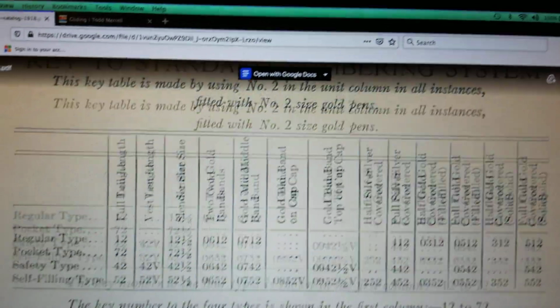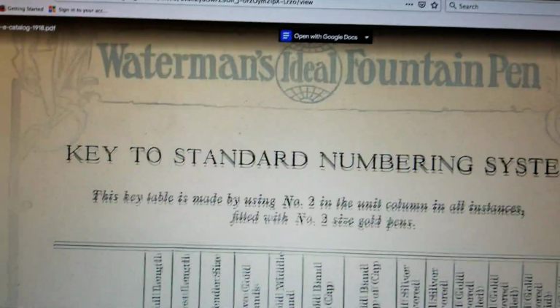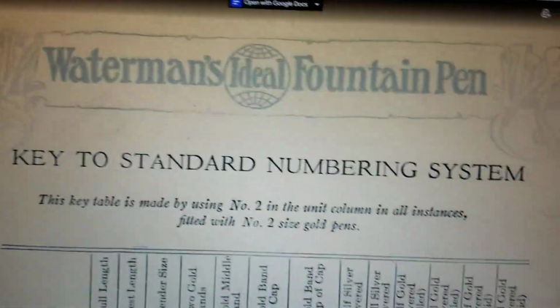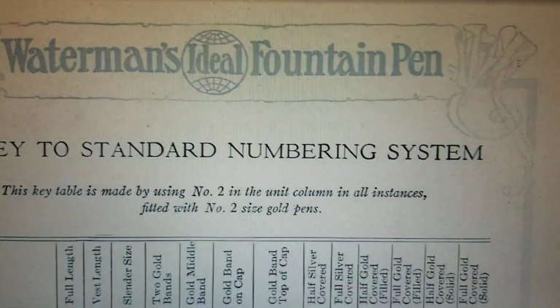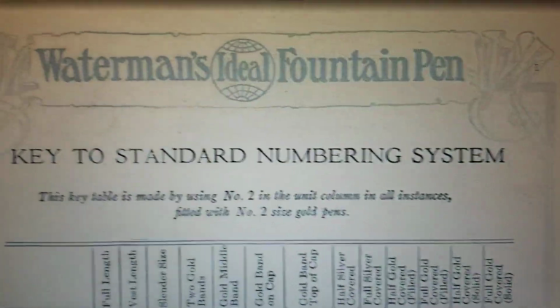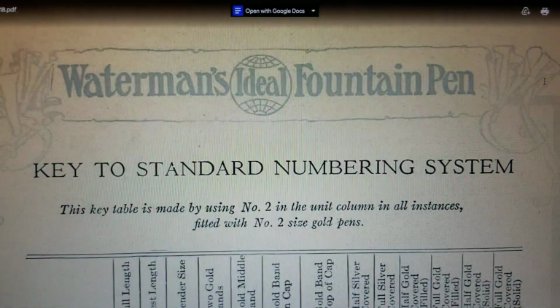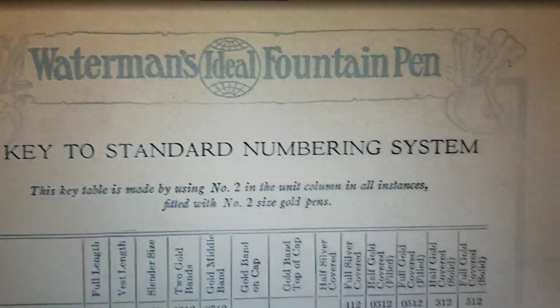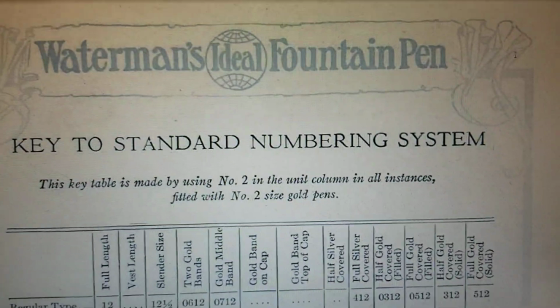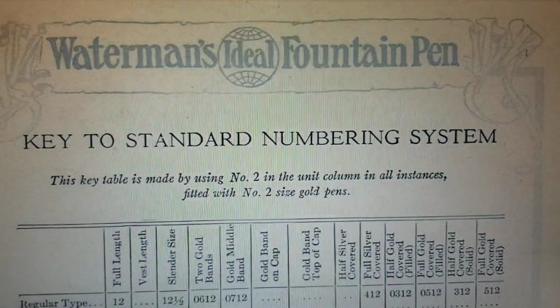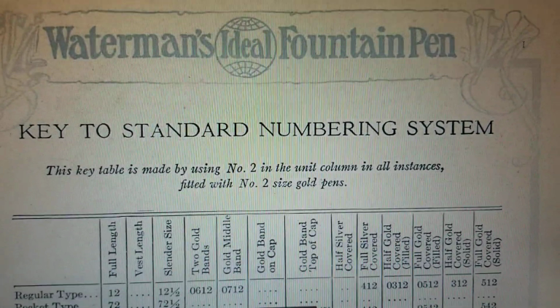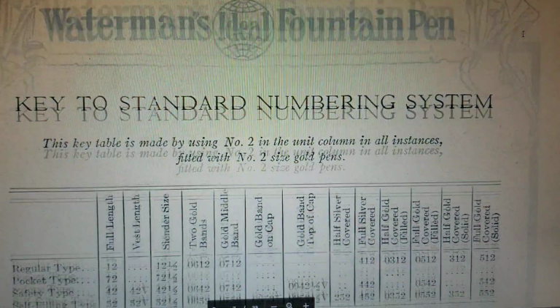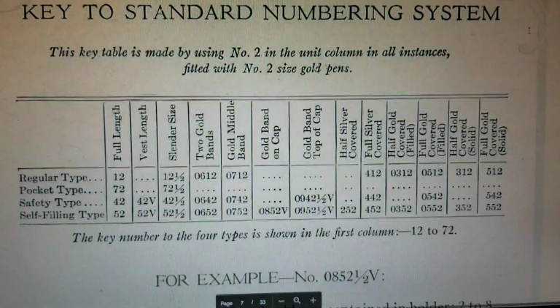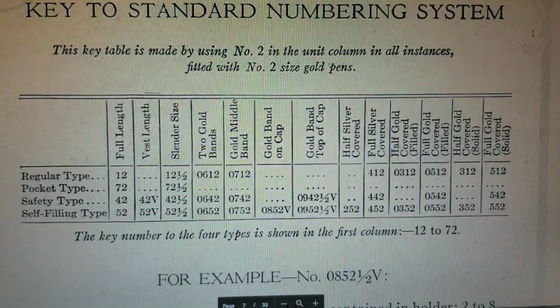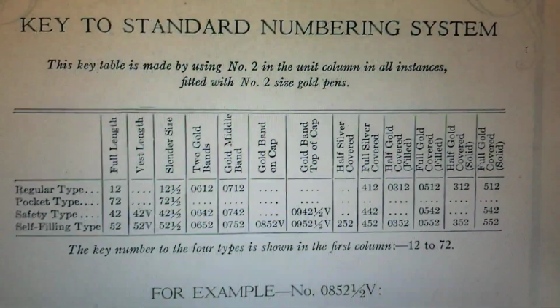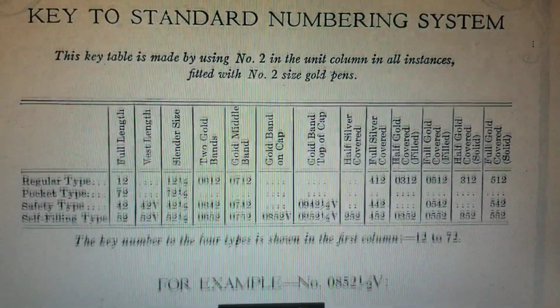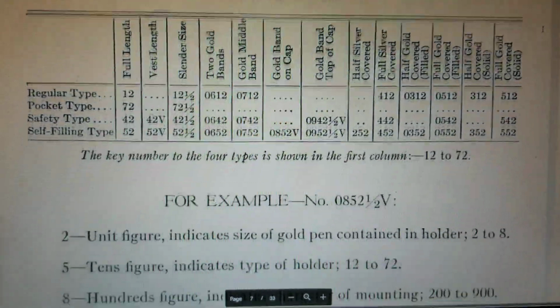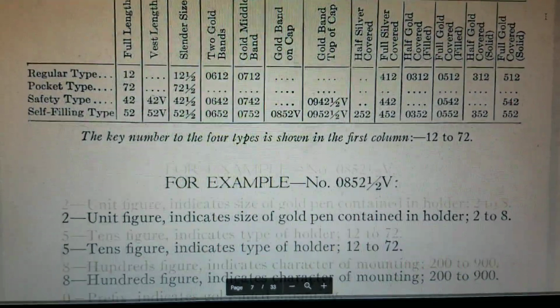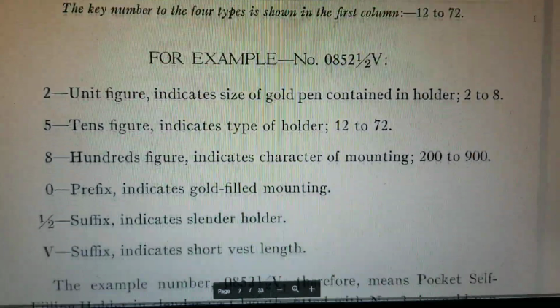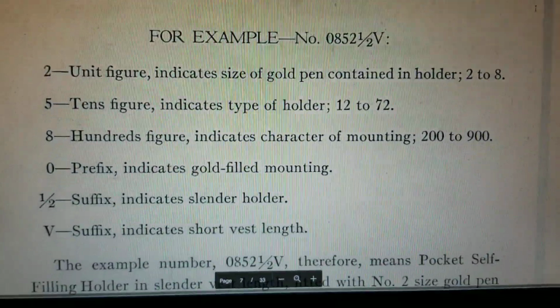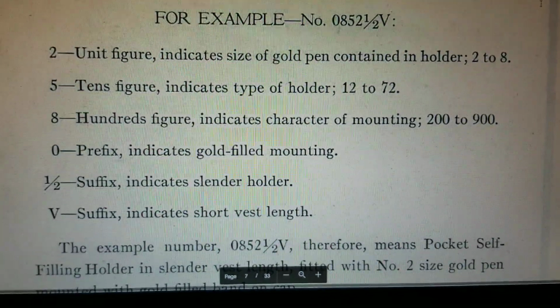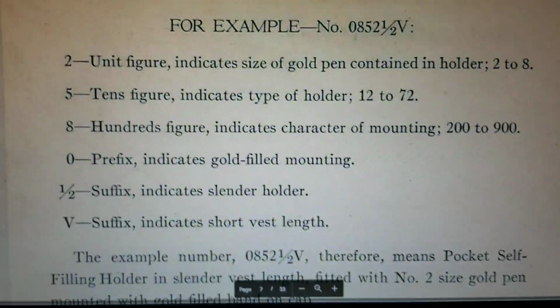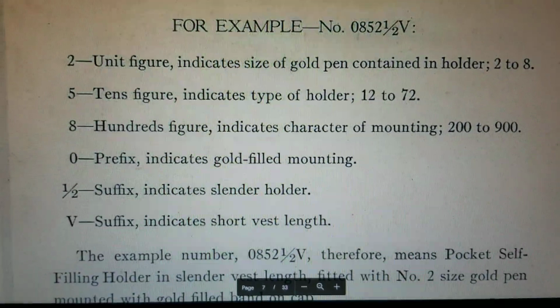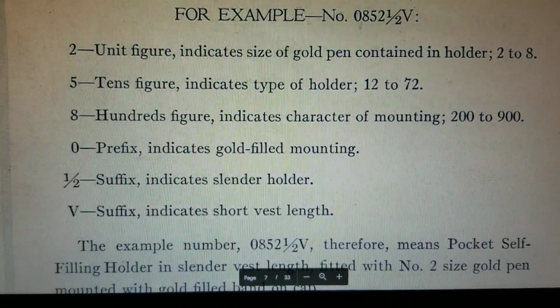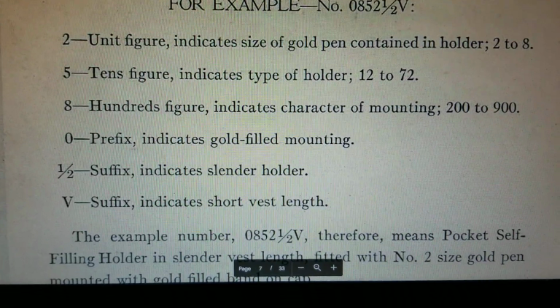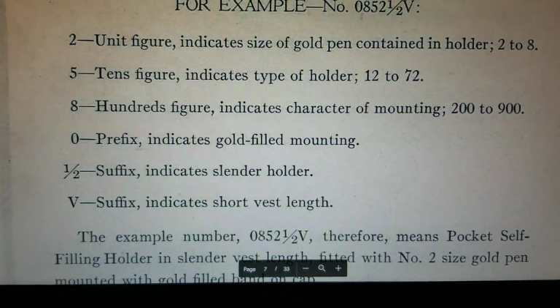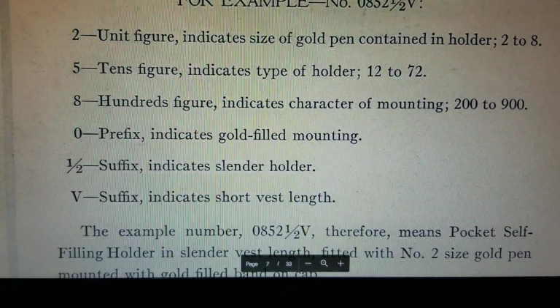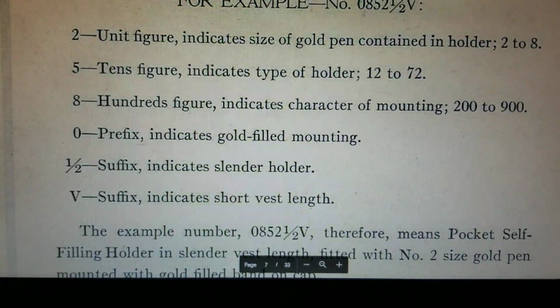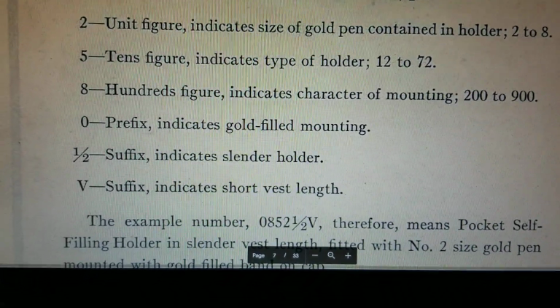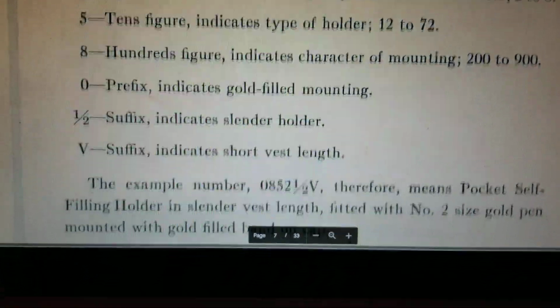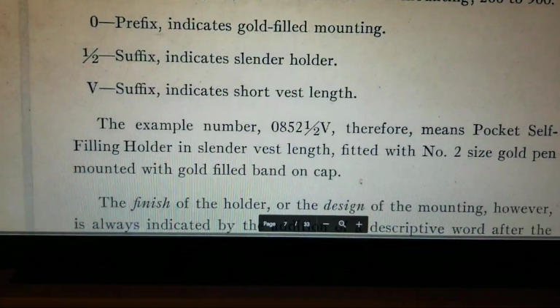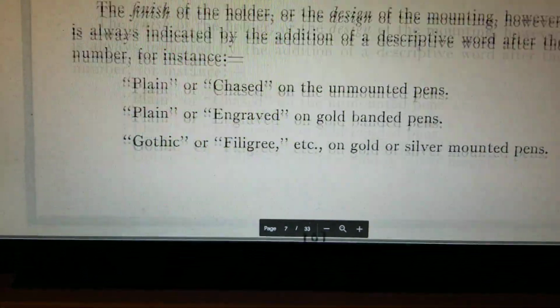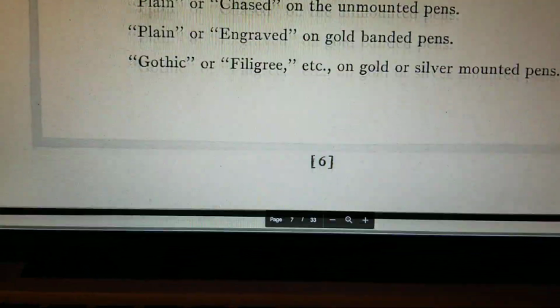It's standard, started in 1917. Clarified an awful lot. For example, the 0852.5V suffix, blah blah blah.